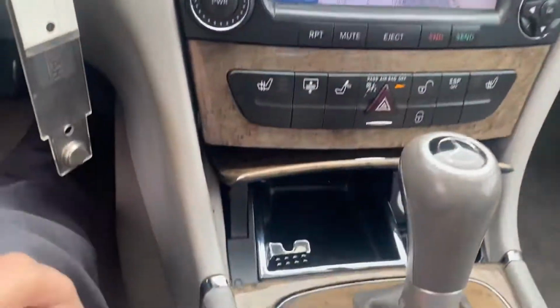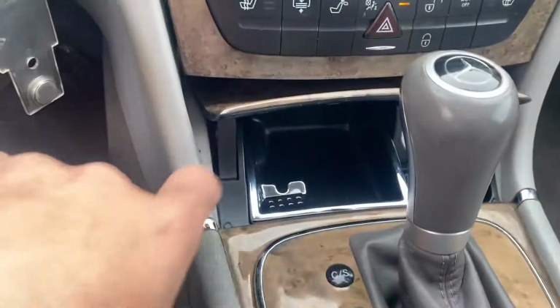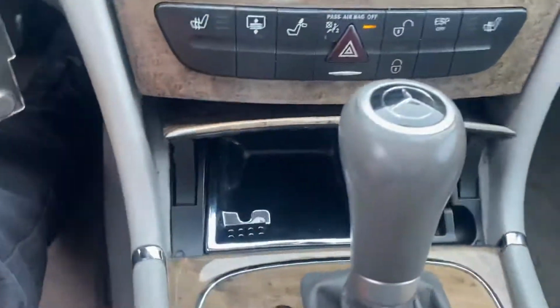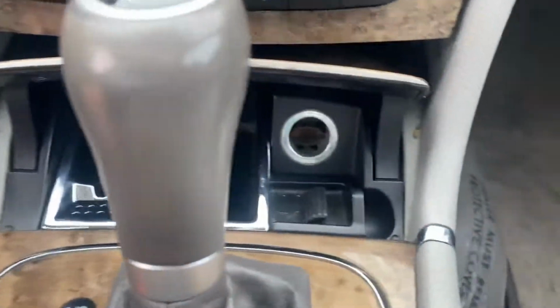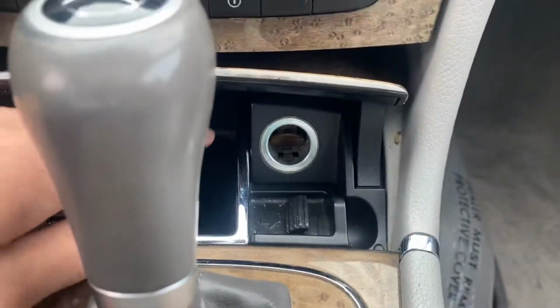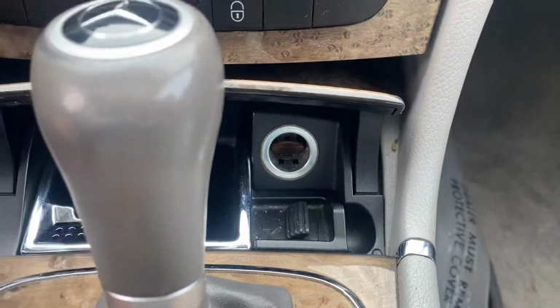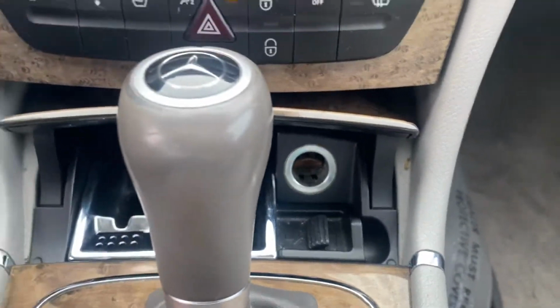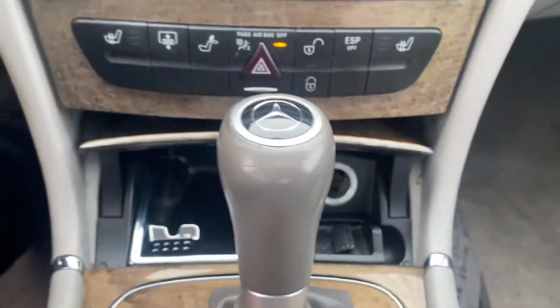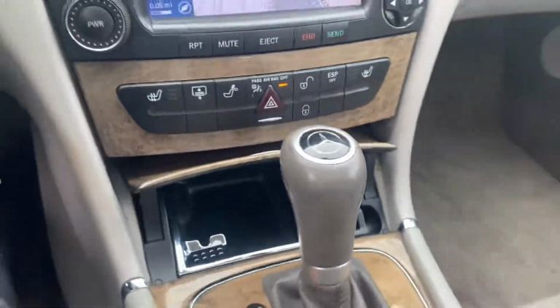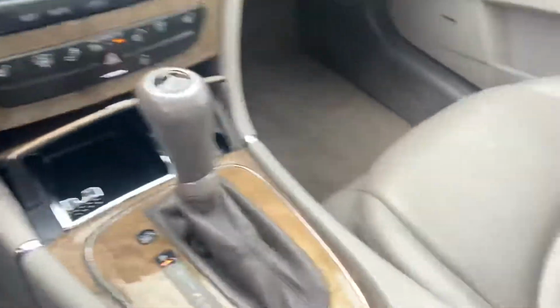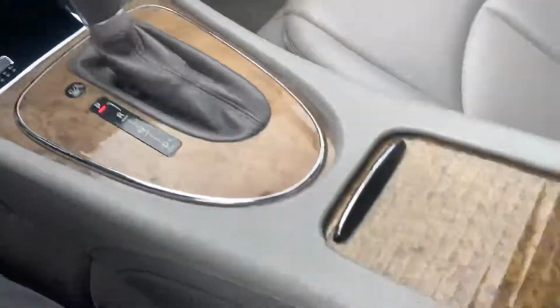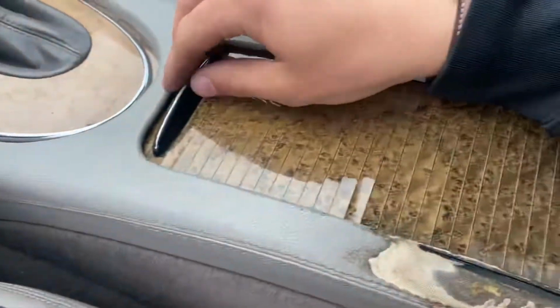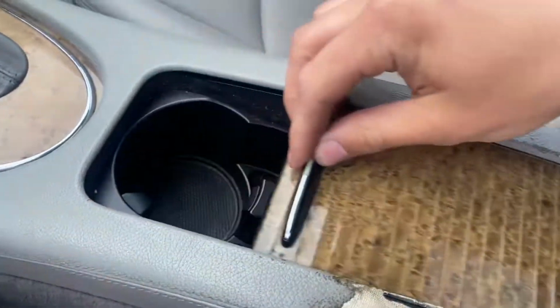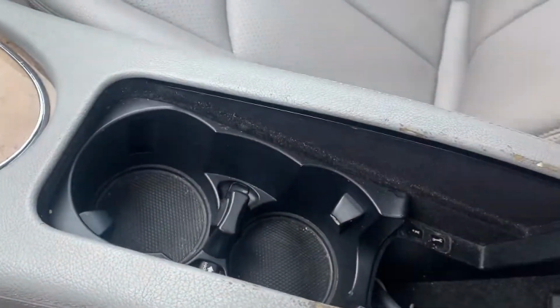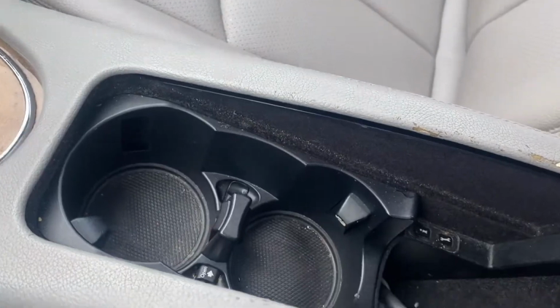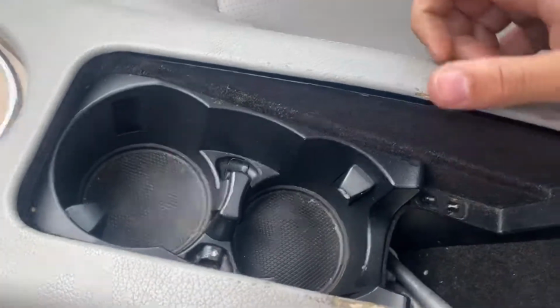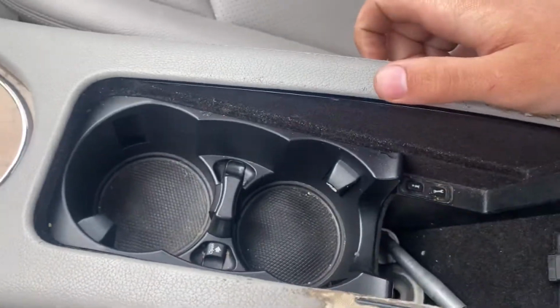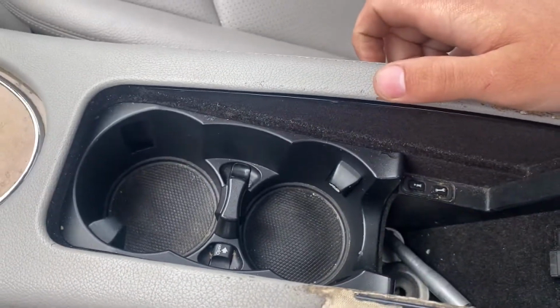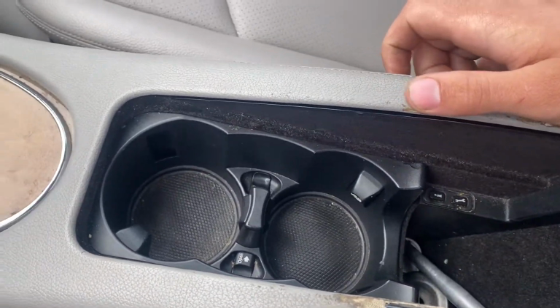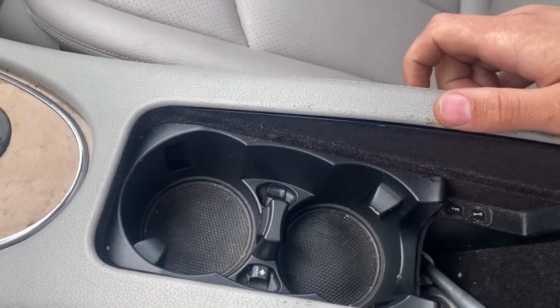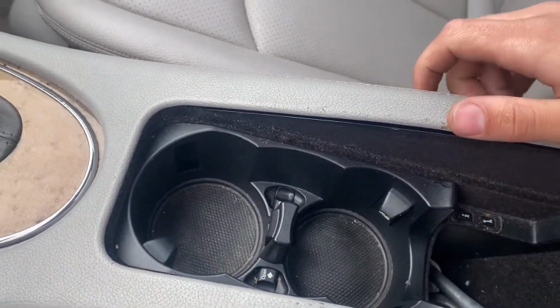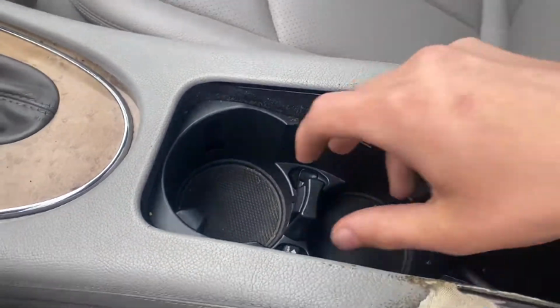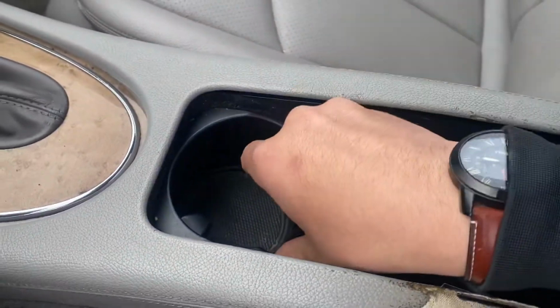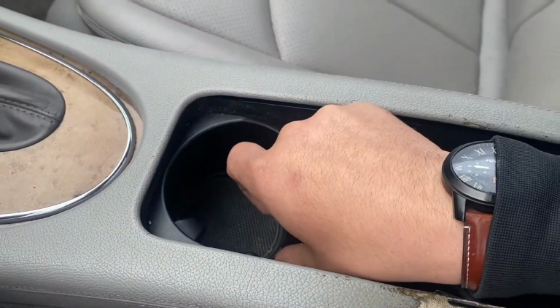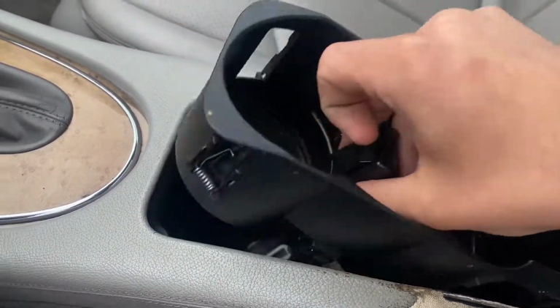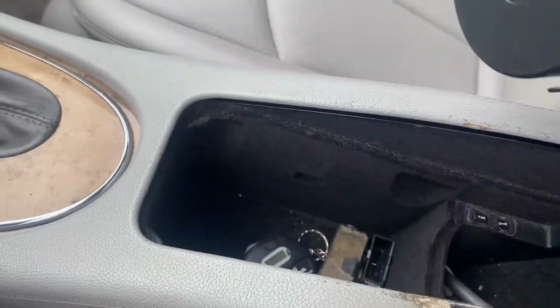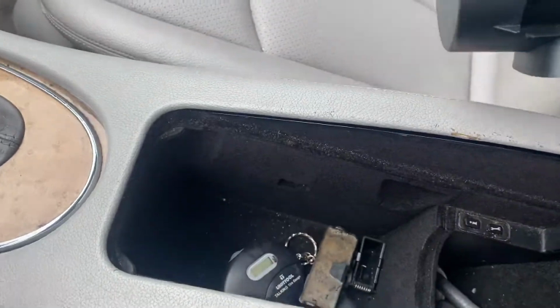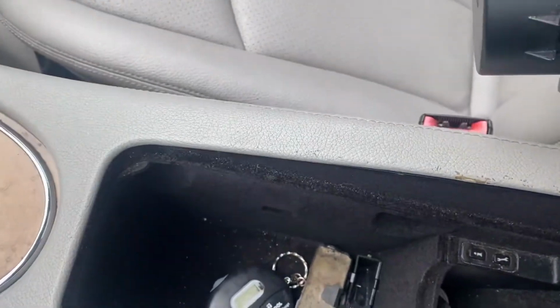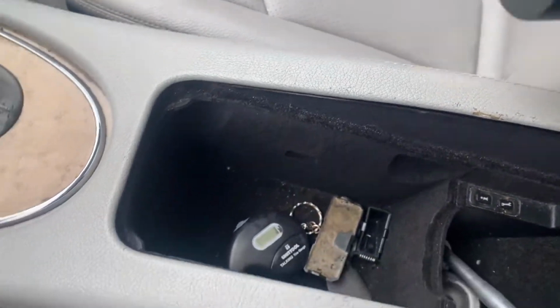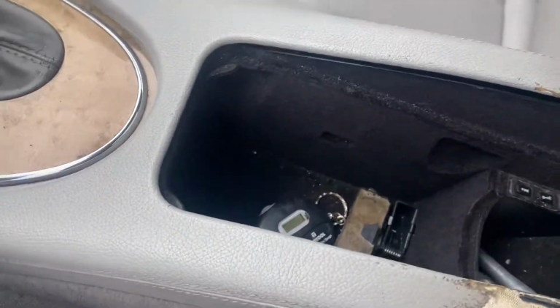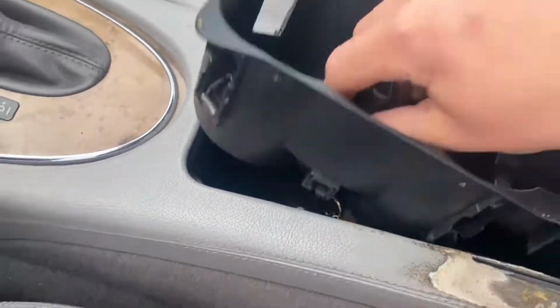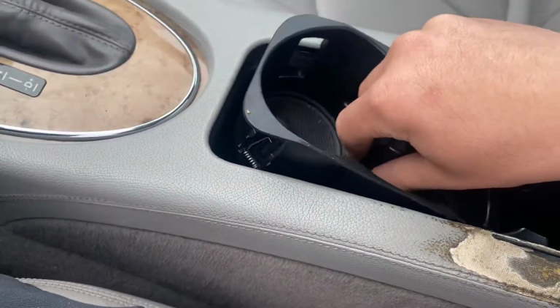Up here it's got a little ashtray with cigarette plug, or nowadays would just be a 12-volt plug. Here it's got the cup holder, which when you push these in, this comes out and gives you a little bit more space down in there.